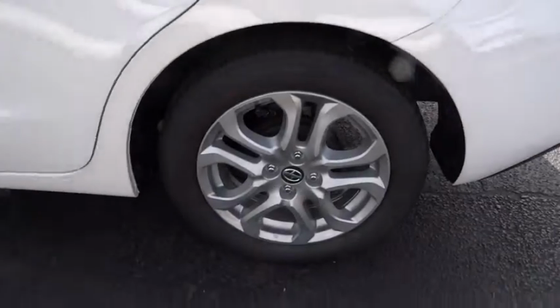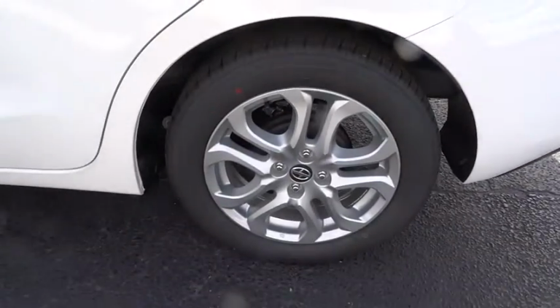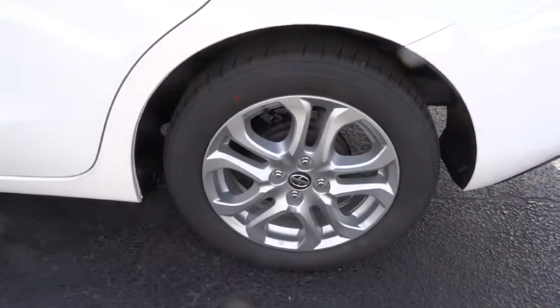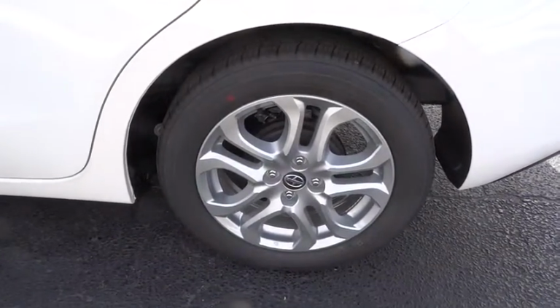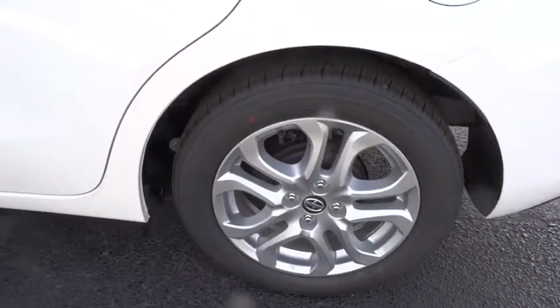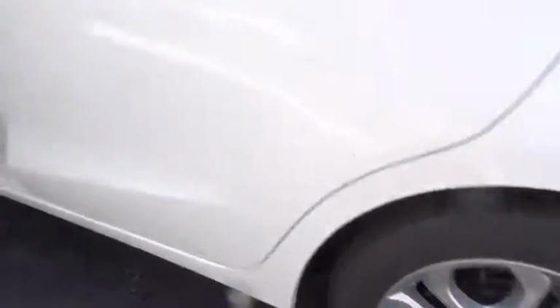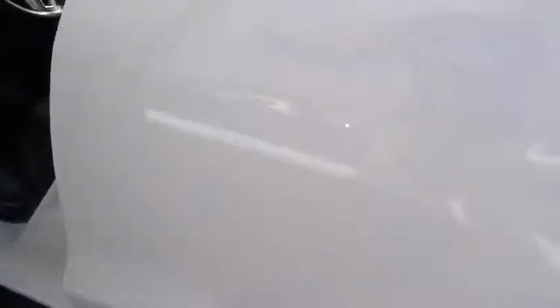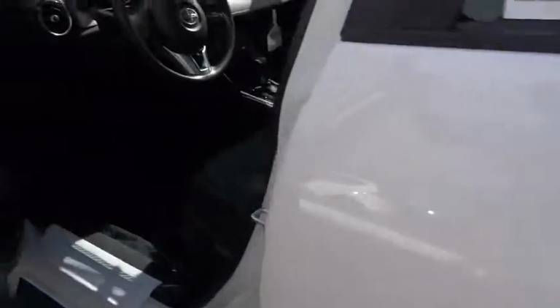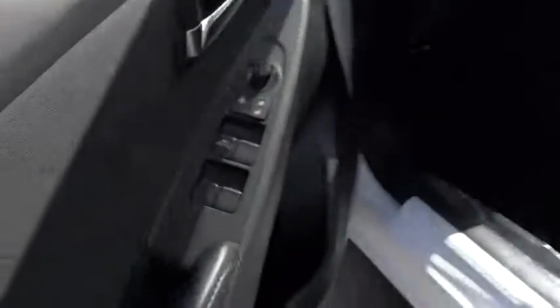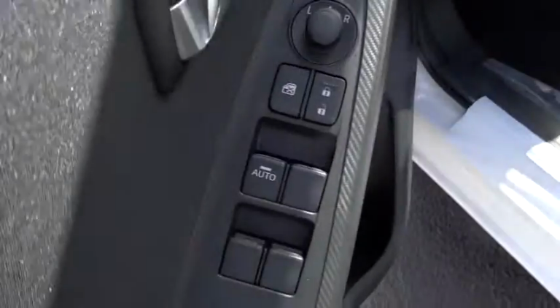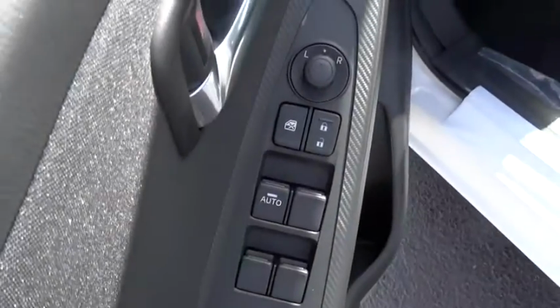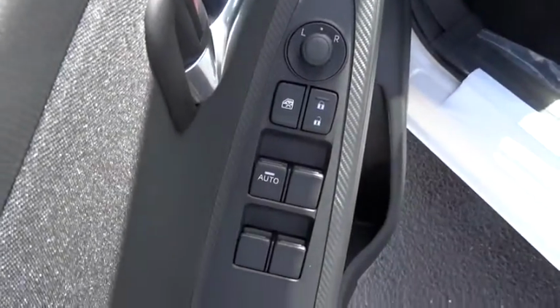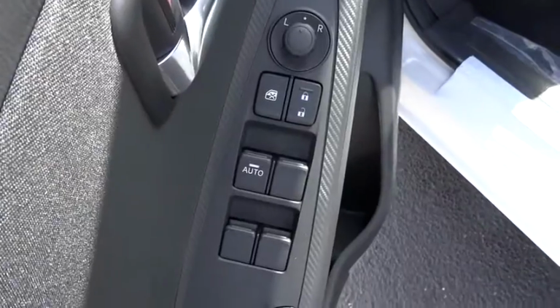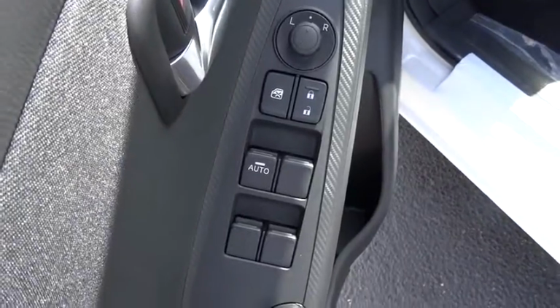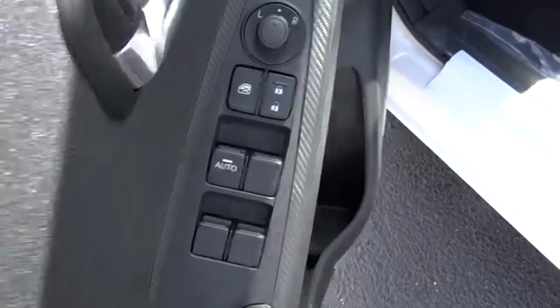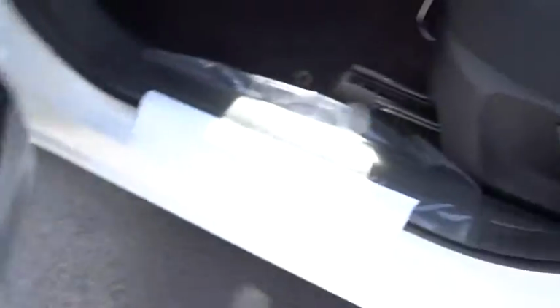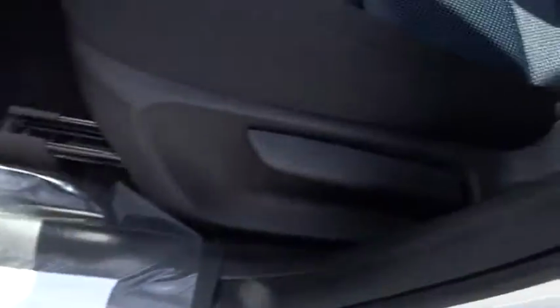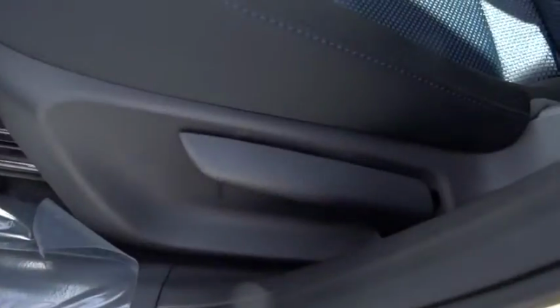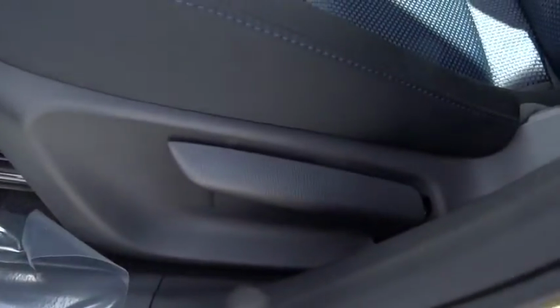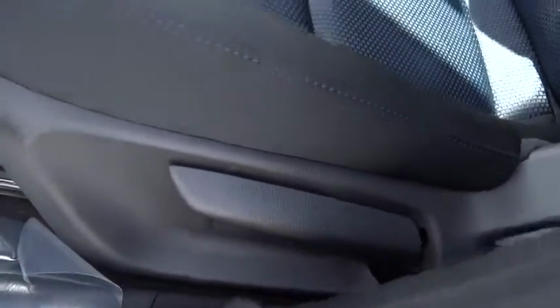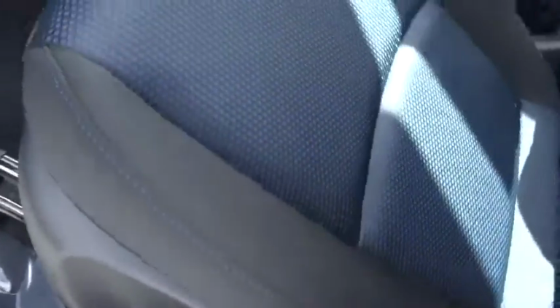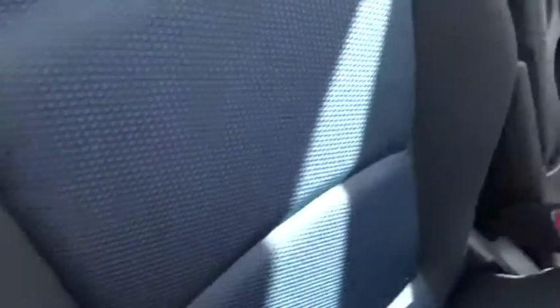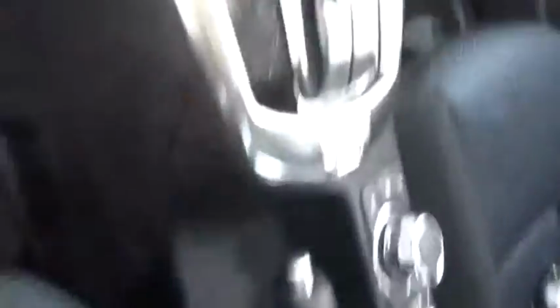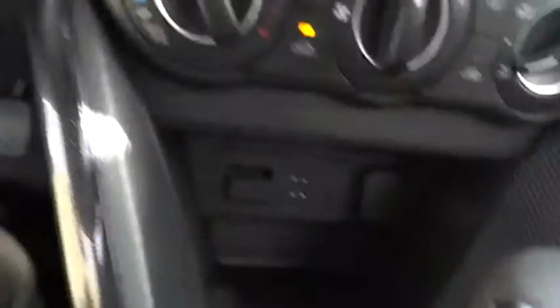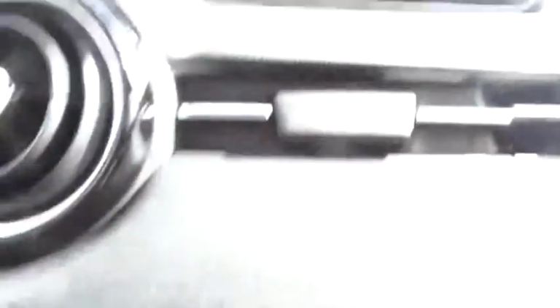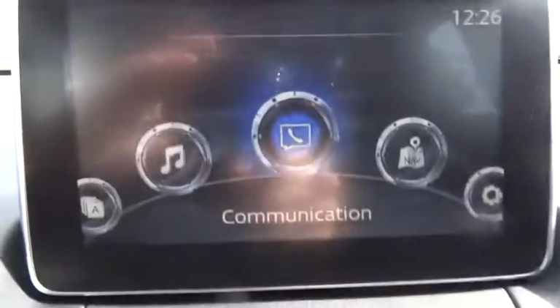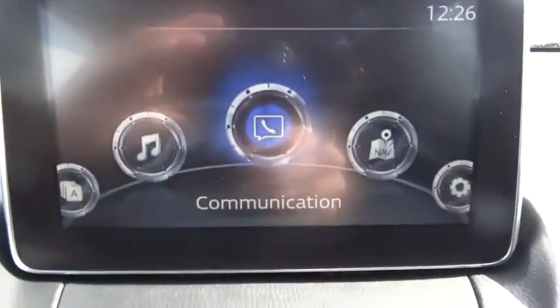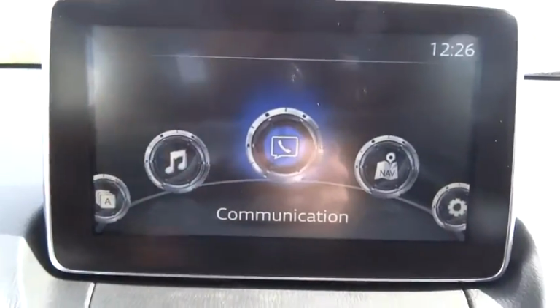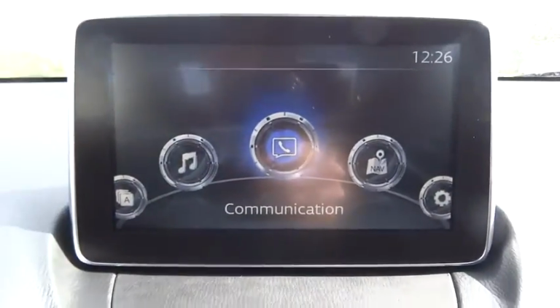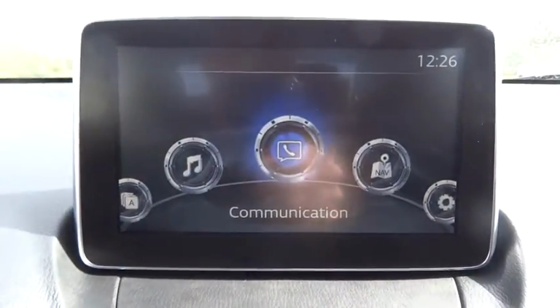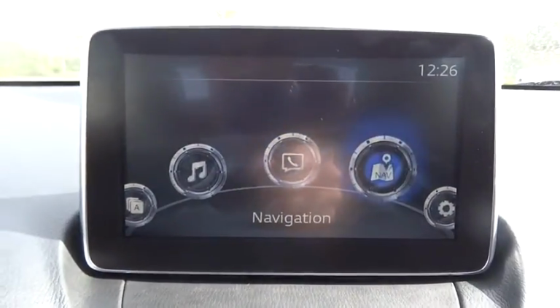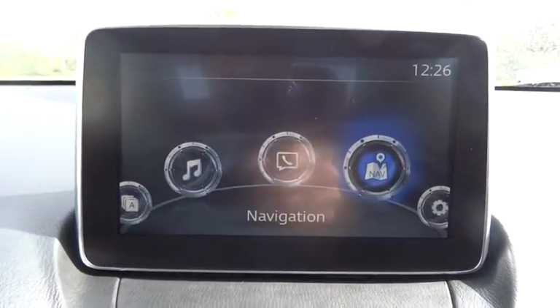Anti-lock braking system, traction control, Bluetooth wireless data link for hands-free phone, air conditioning, front power steering, cruise control, aluminum wheels, FWD, AM FM stereo radio, rear defrost.